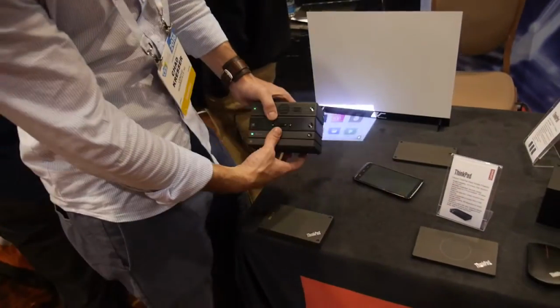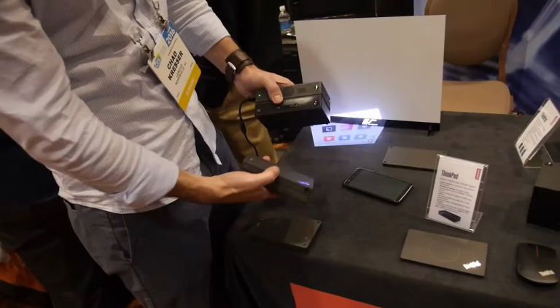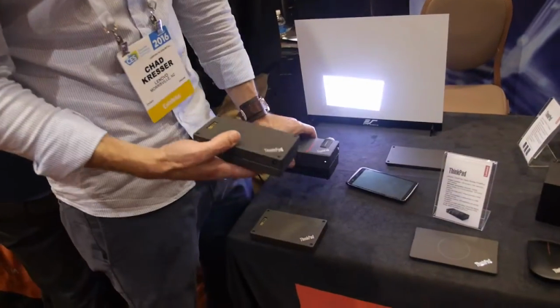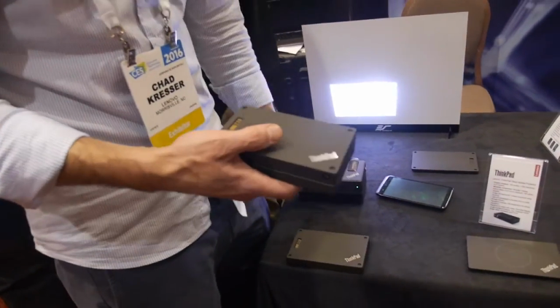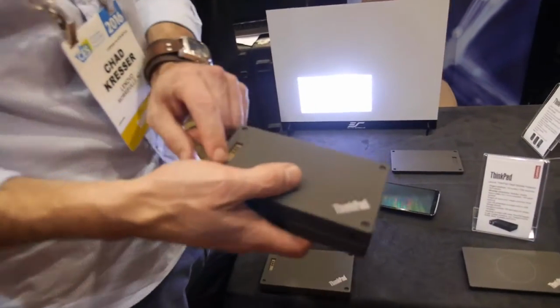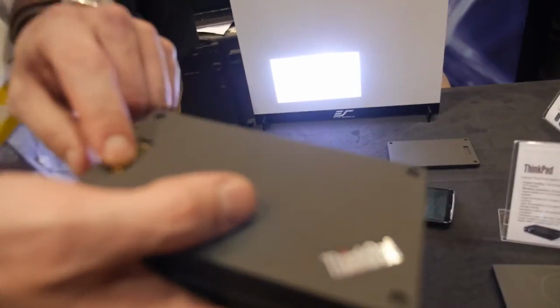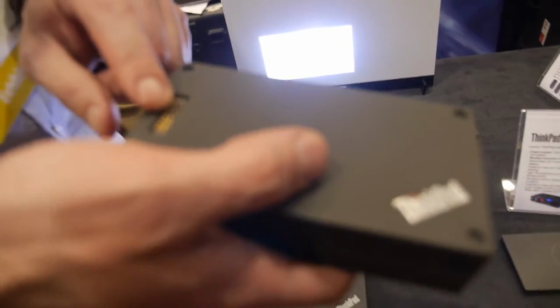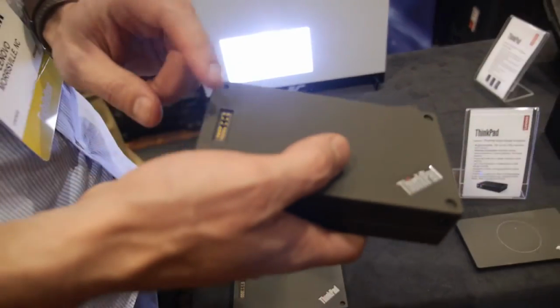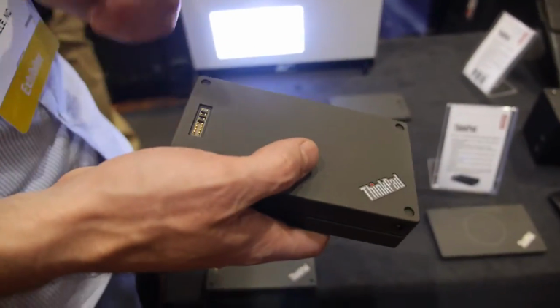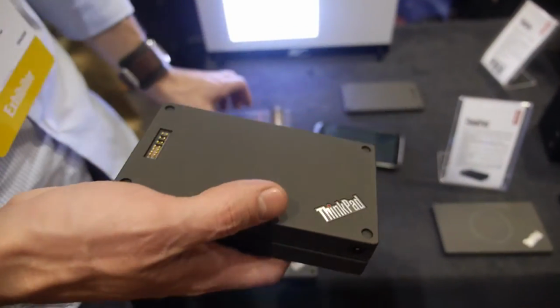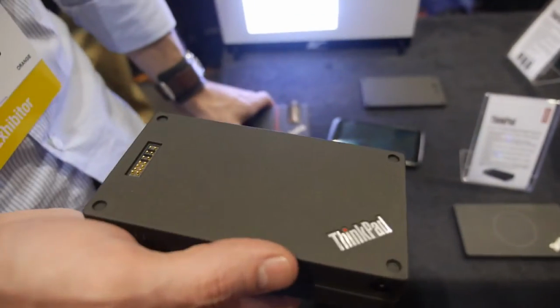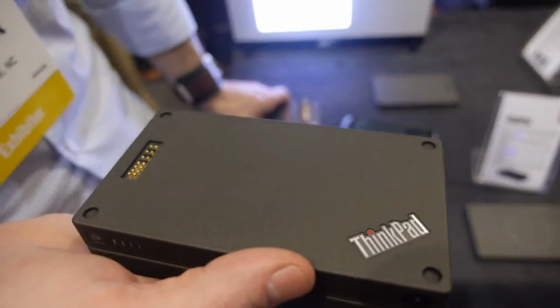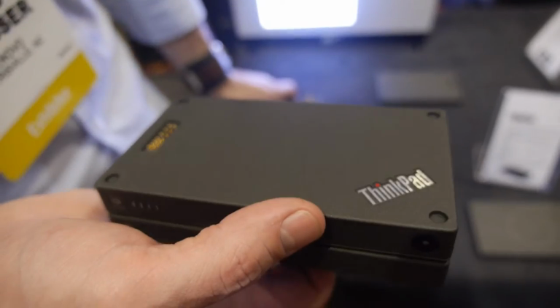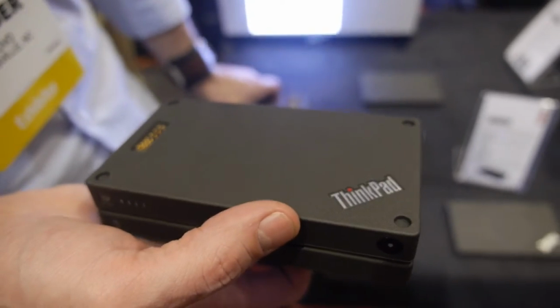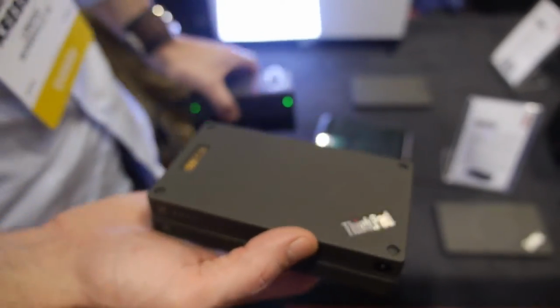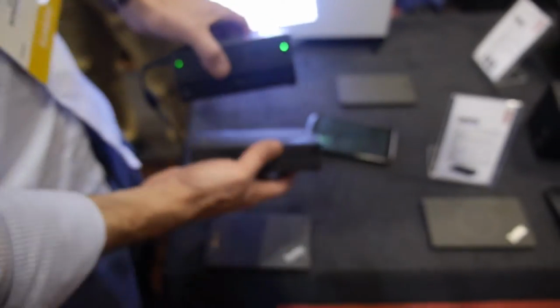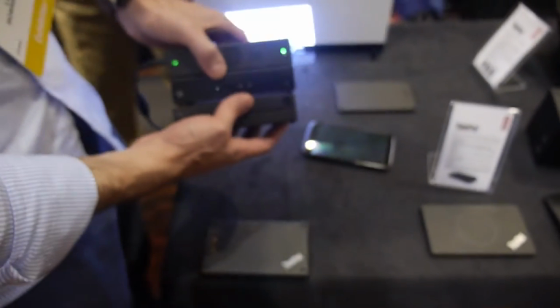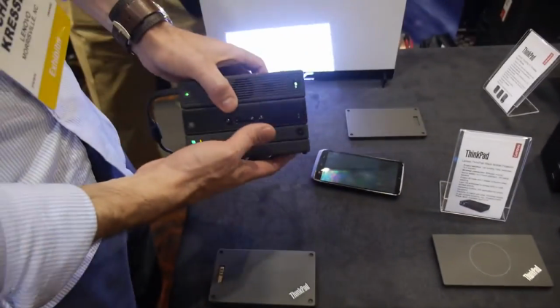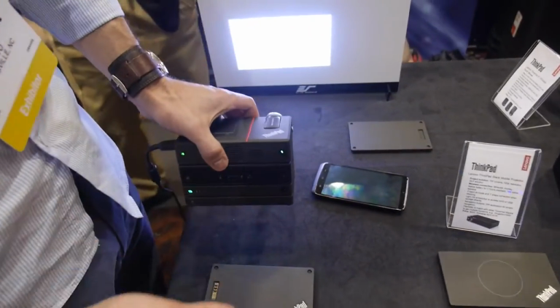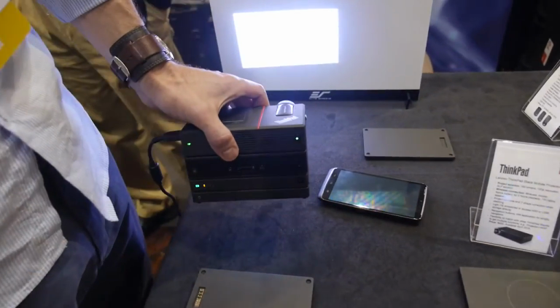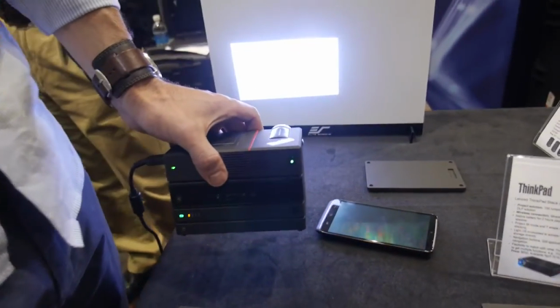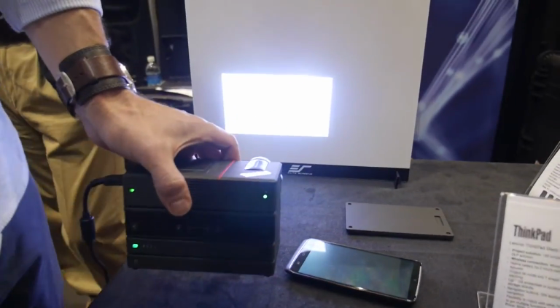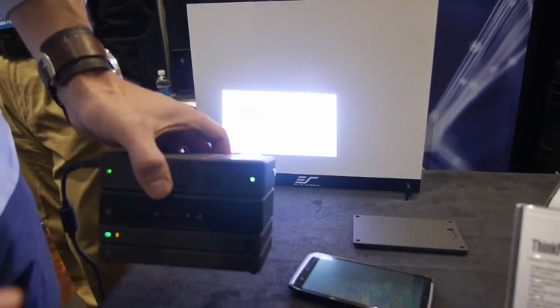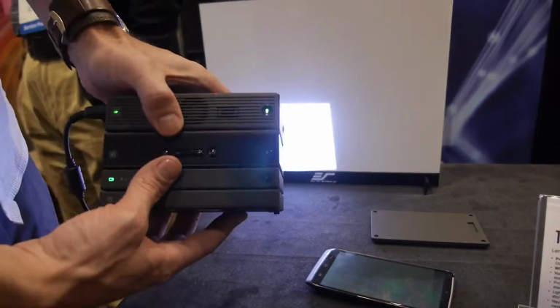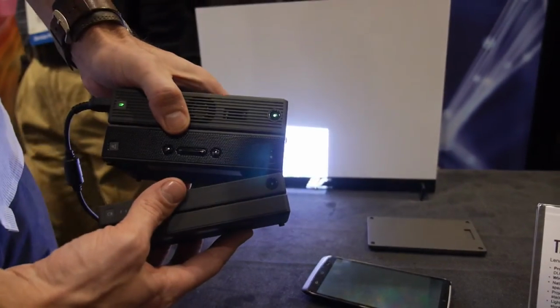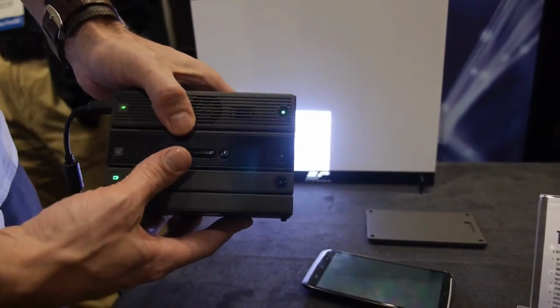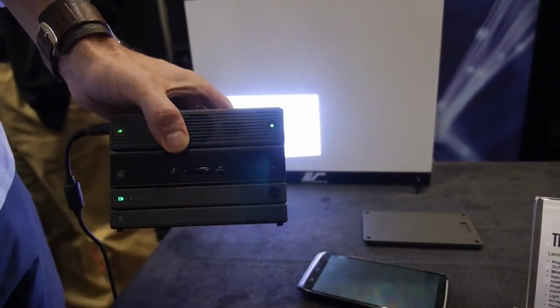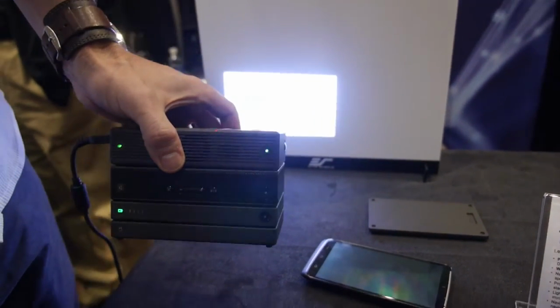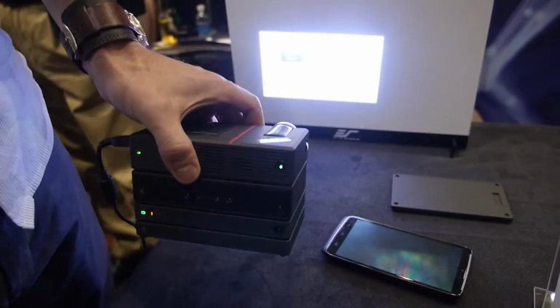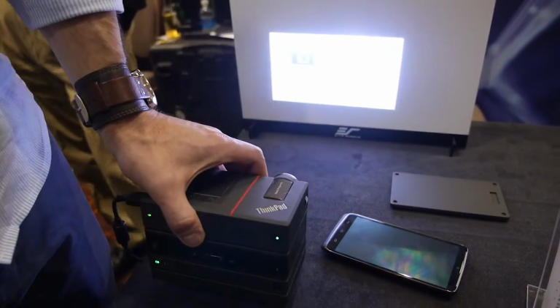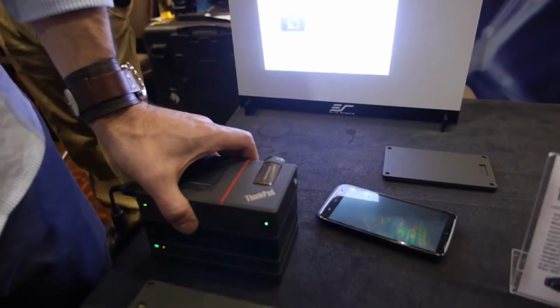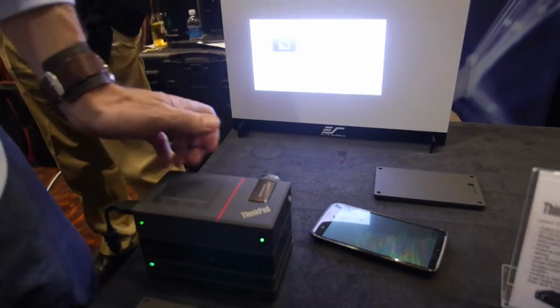What connects everything together are pogo pins, and that's what passes power and data up and down all of the accessories in the stack. It happens quite quickly, and the system is already refreshing with all the extra stuff just added.